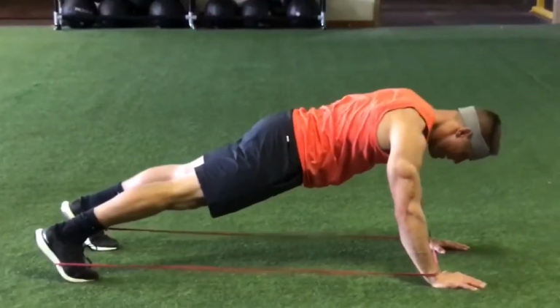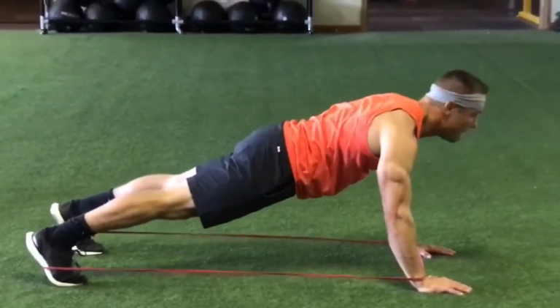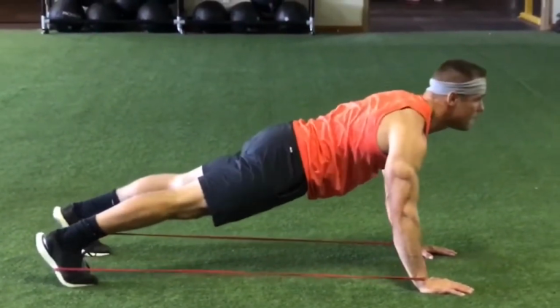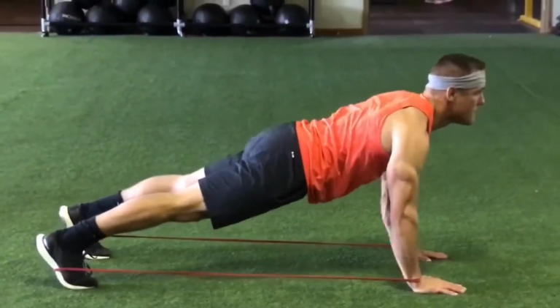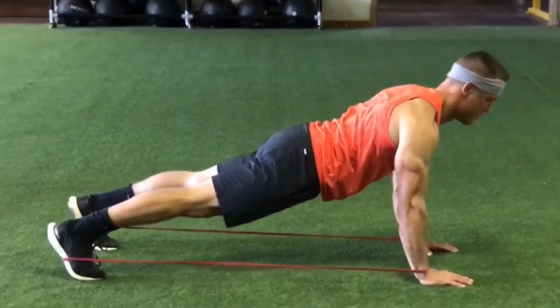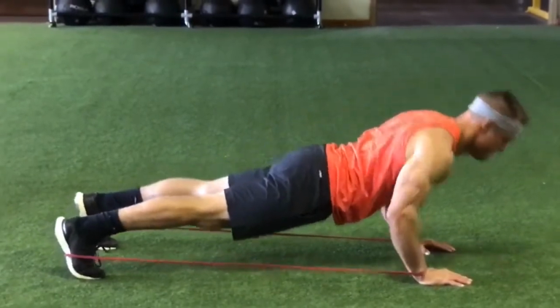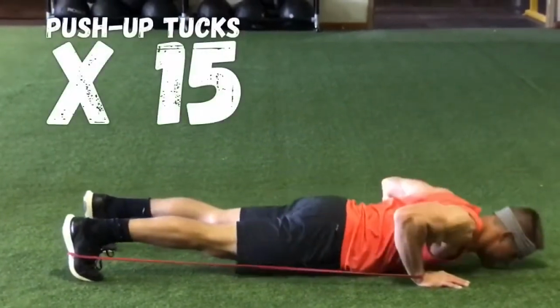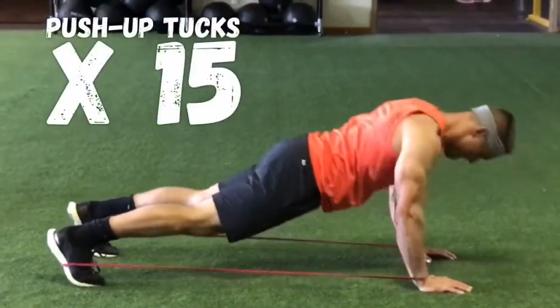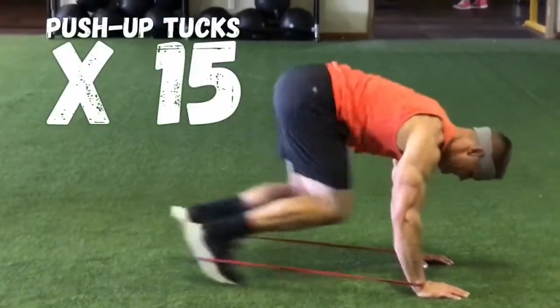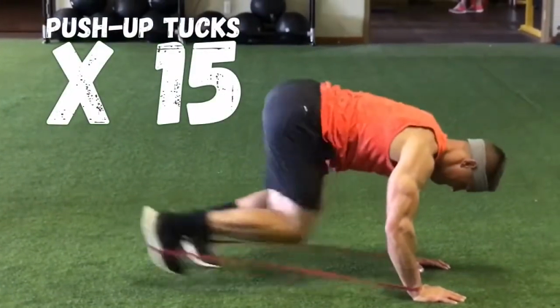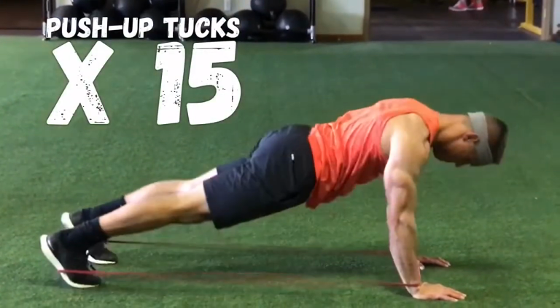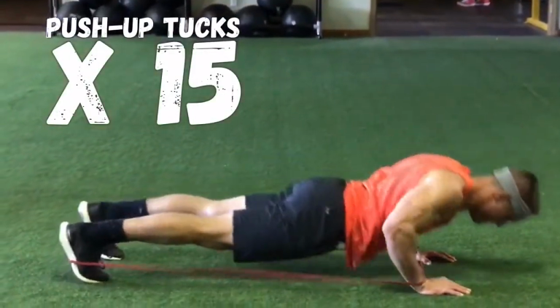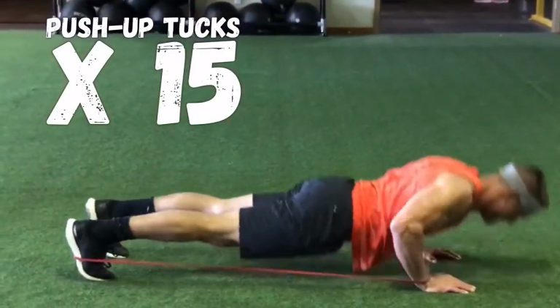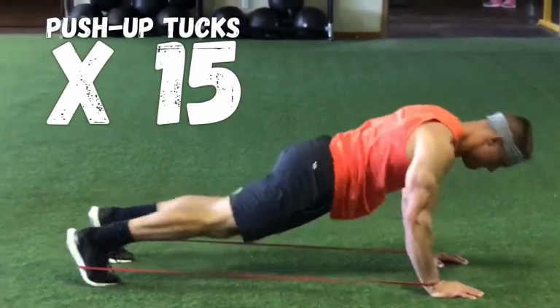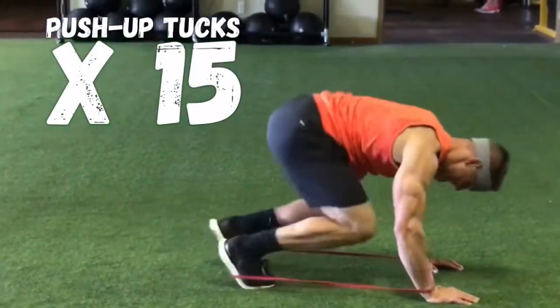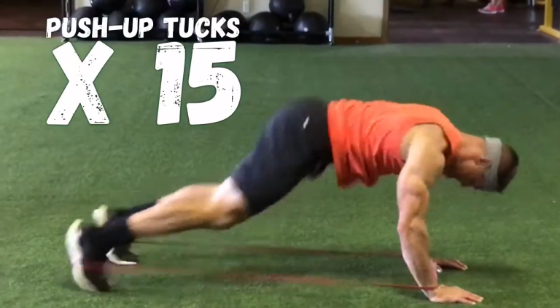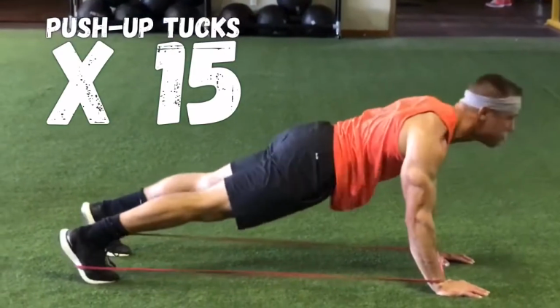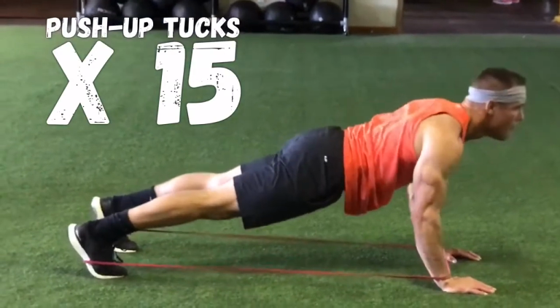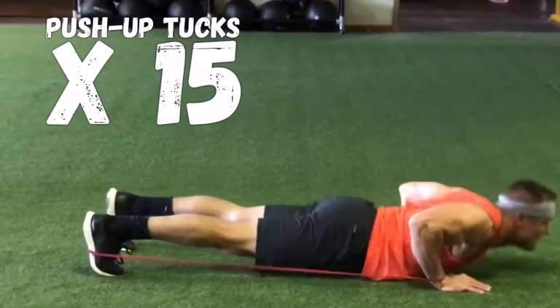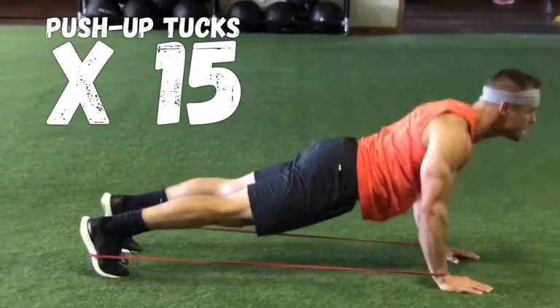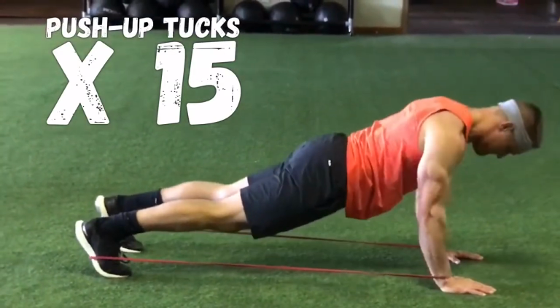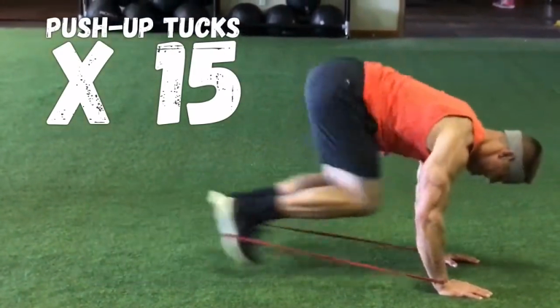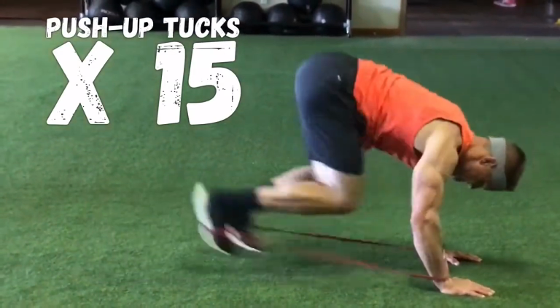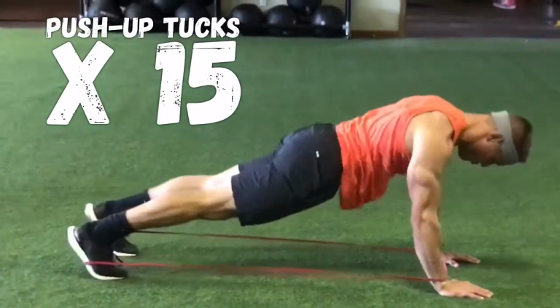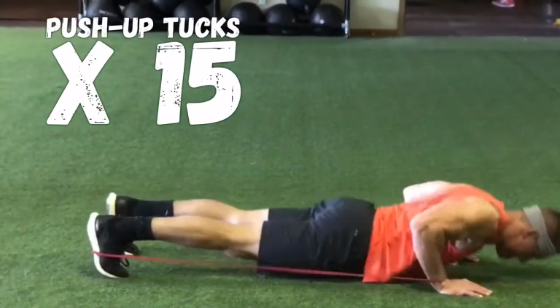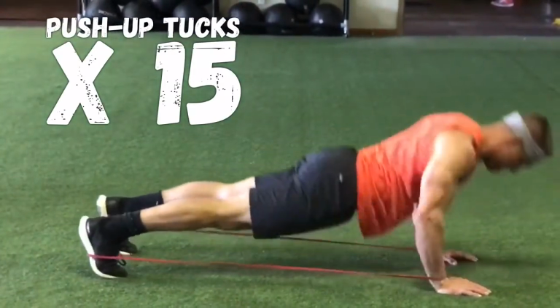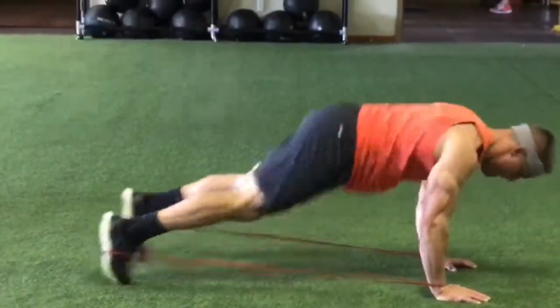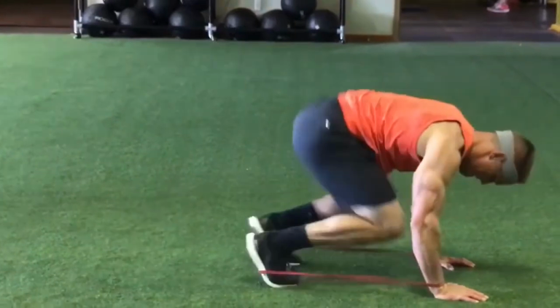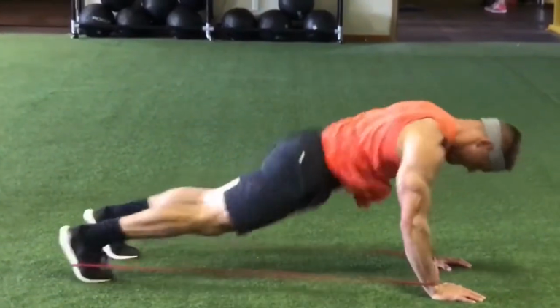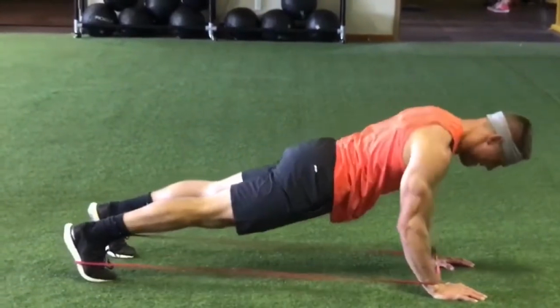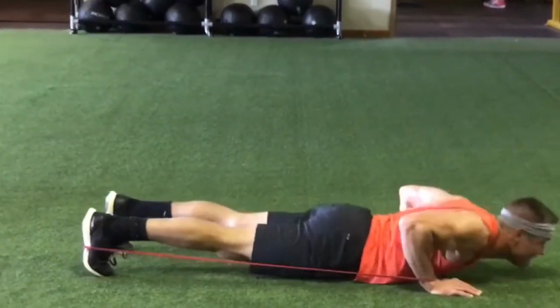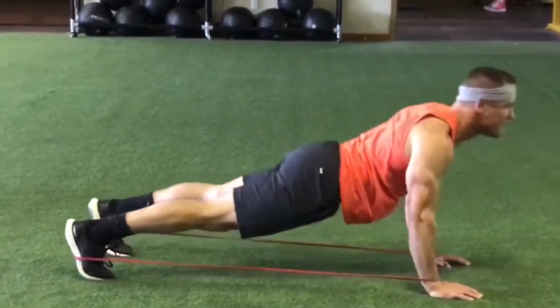Then the next one, you're basically going to encompass your whole body. Go around your feet and around your hands in a perfect push-up position. Hit a solid push-up, then a double knee tuck. The band won't come off your shoes as much as you think — it's actually a lot easier than it looks. This is great for your abs and your upper body as well.